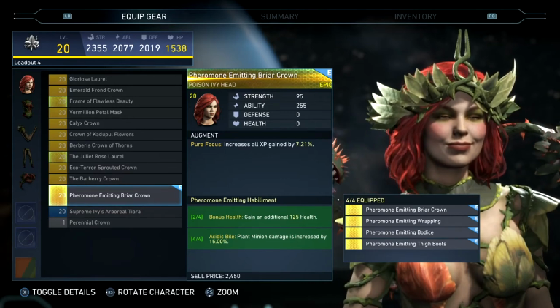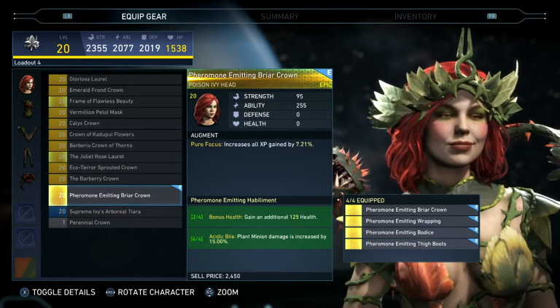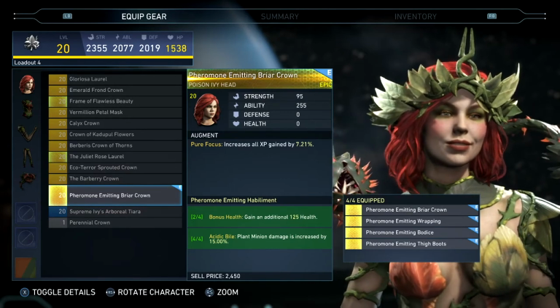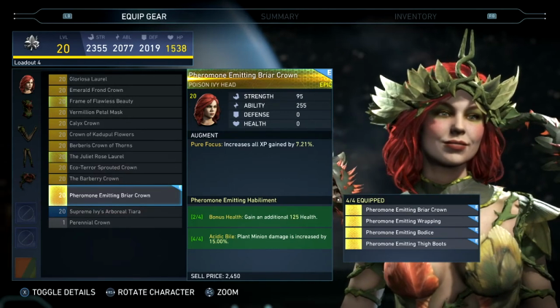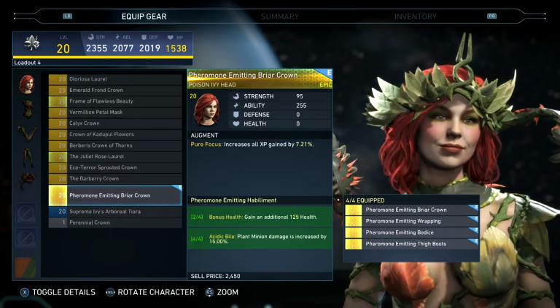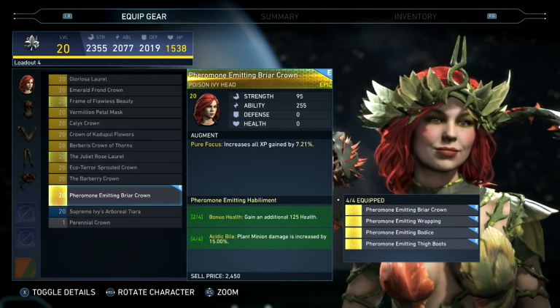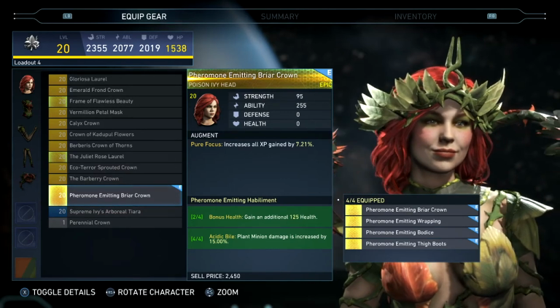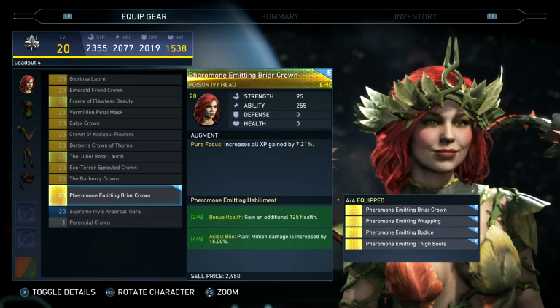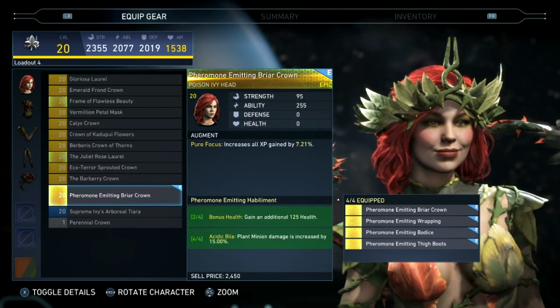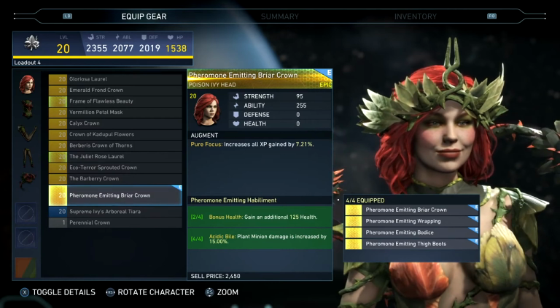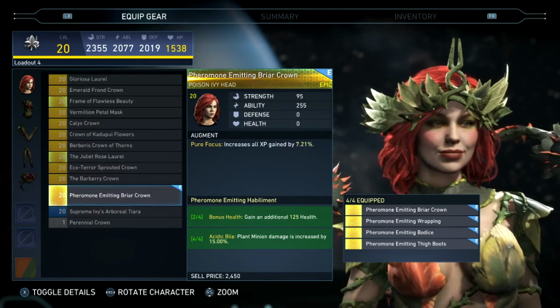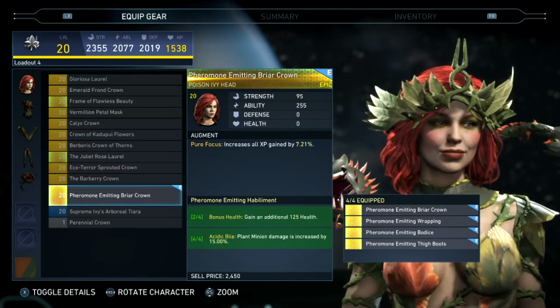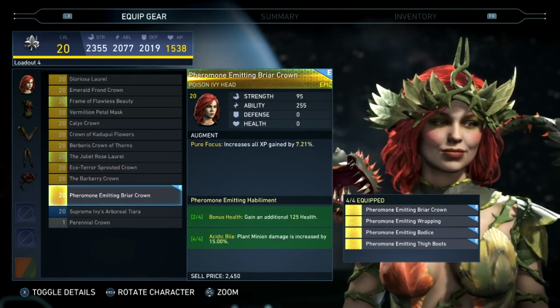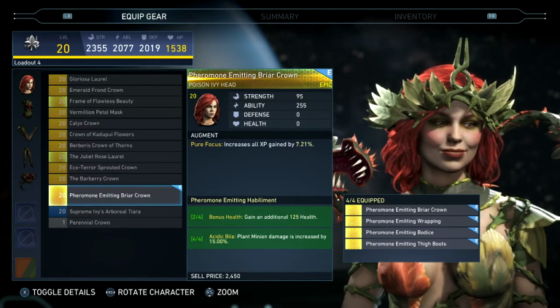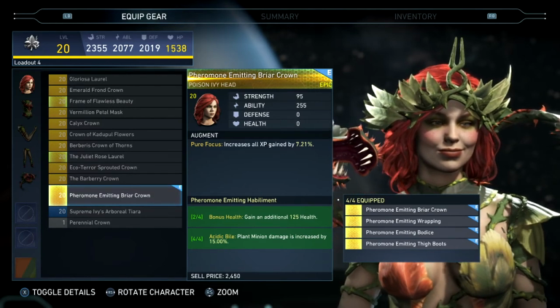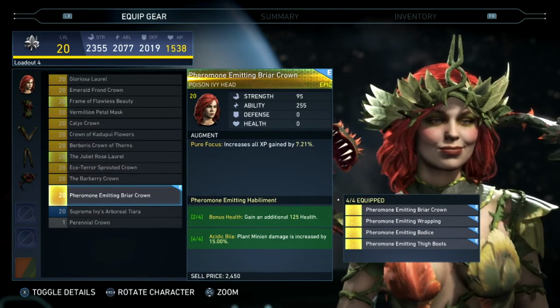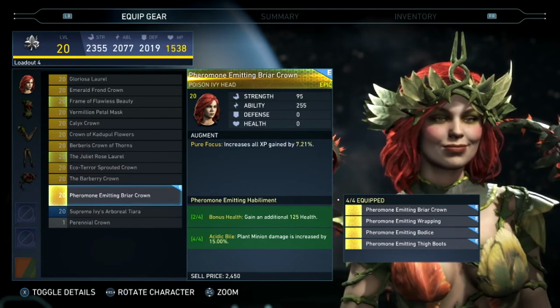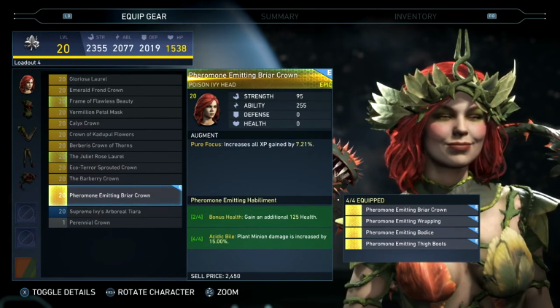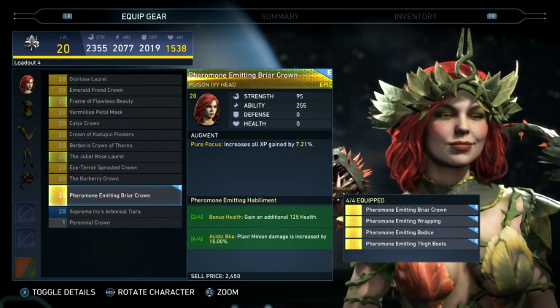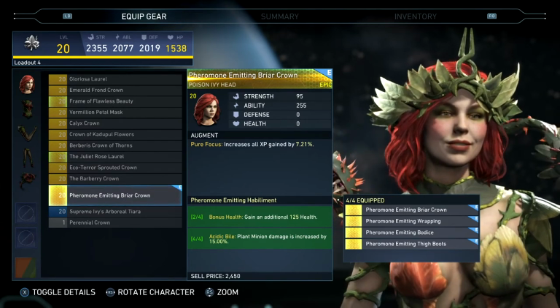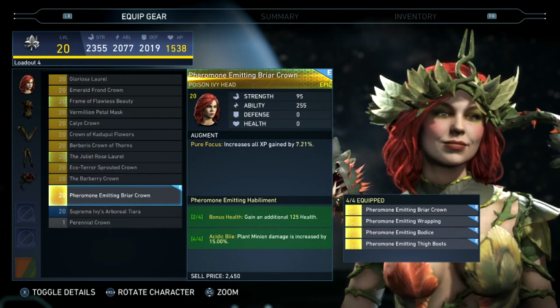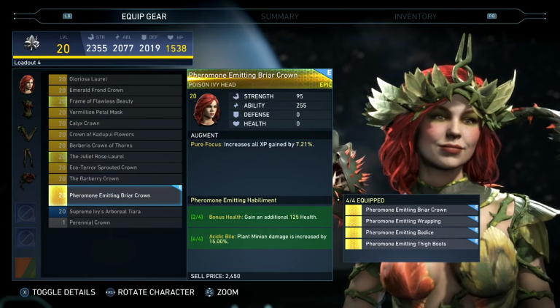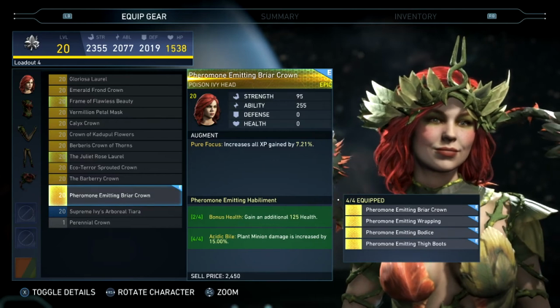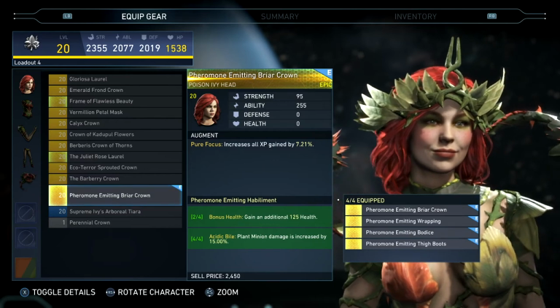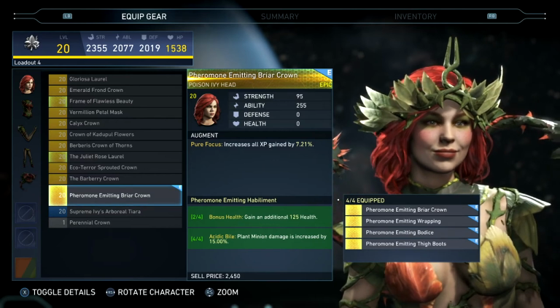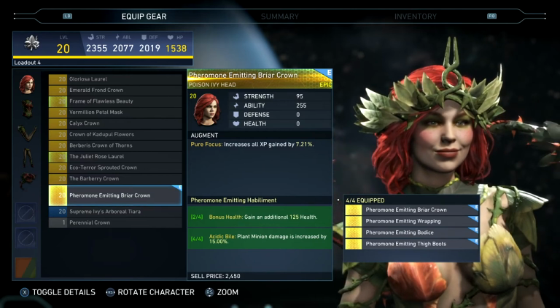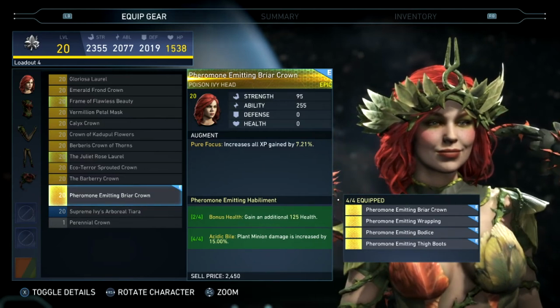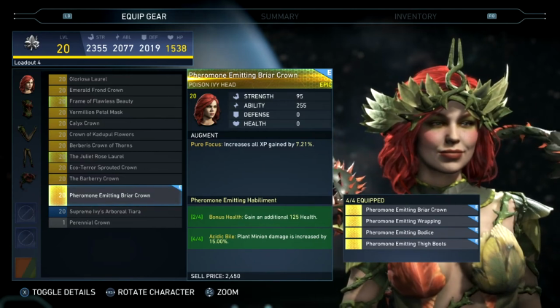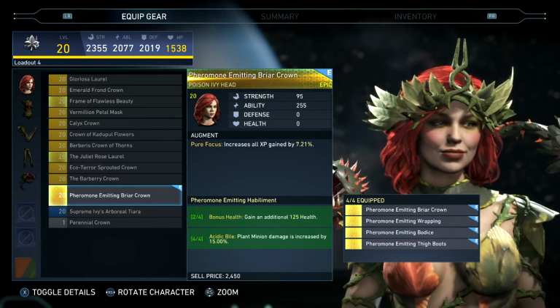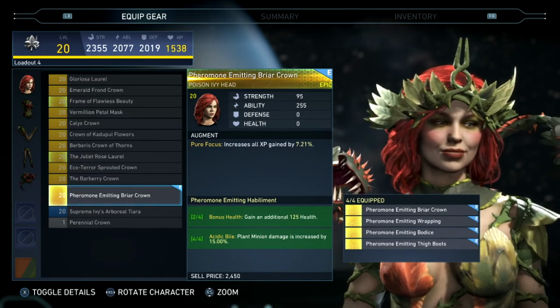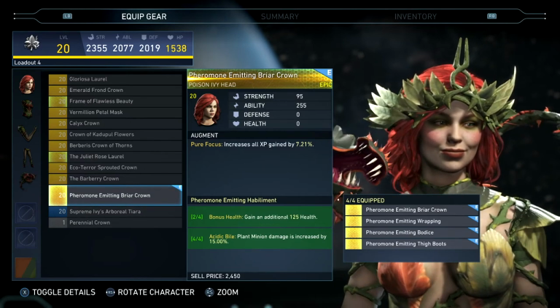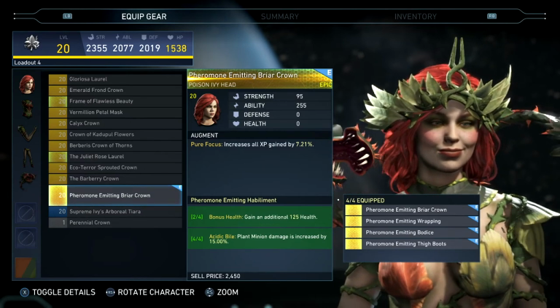So her headpiece, her torso, arms, and legs. The 2-out-of-4 bonus is 125 health. And the 4-out-of-4 bonus is acidic bile plant minion damage increased by 15%.